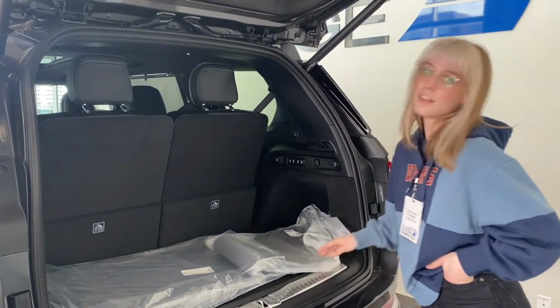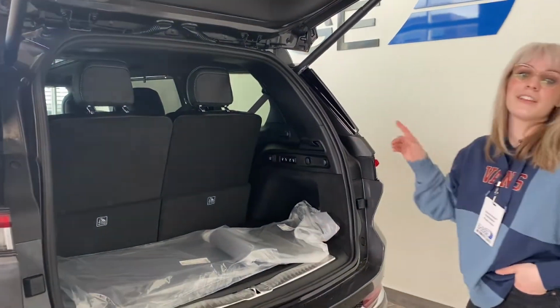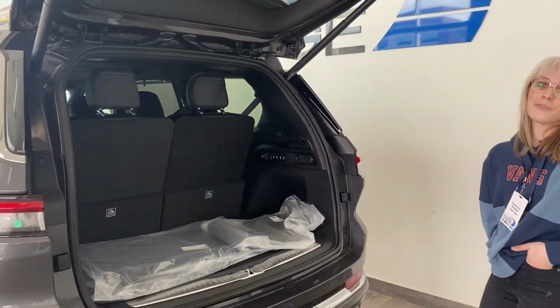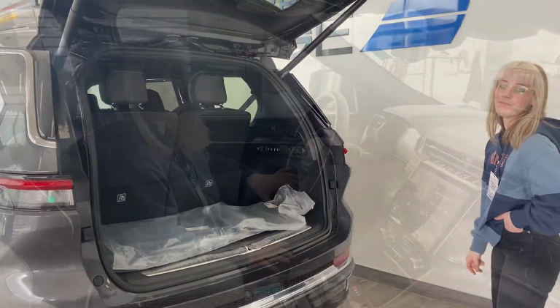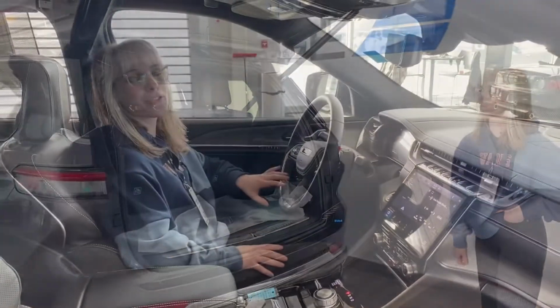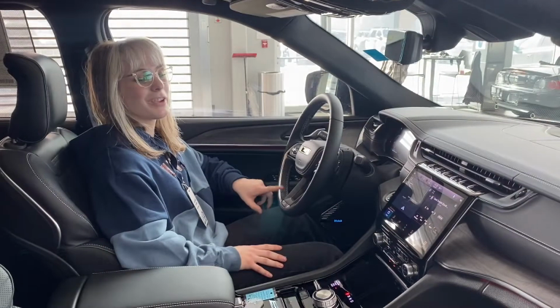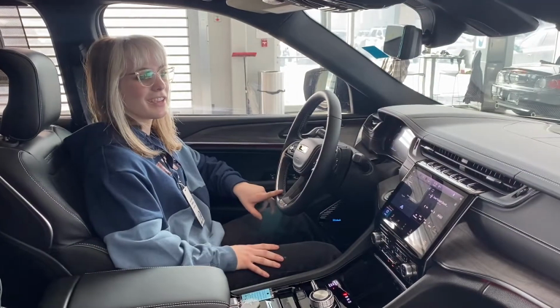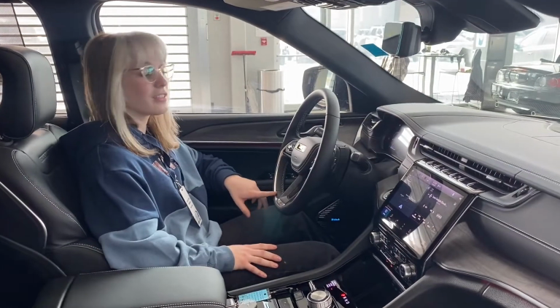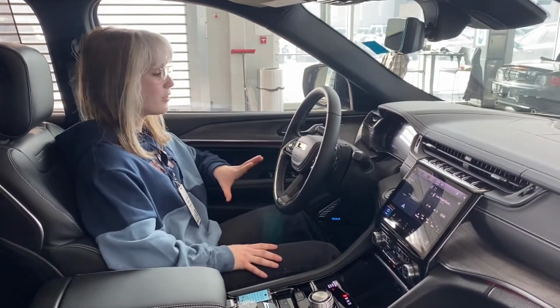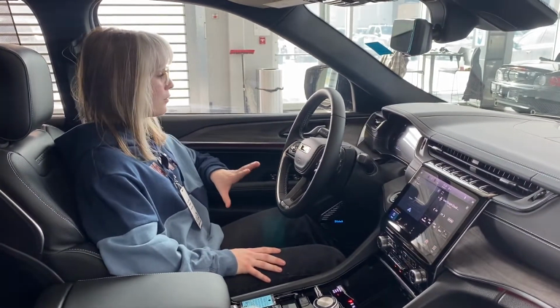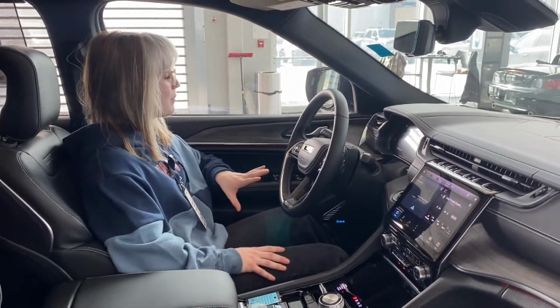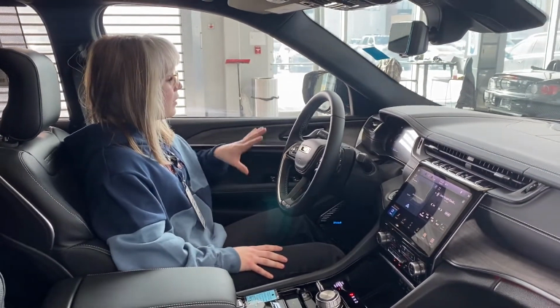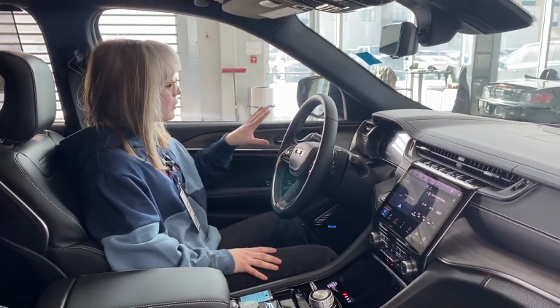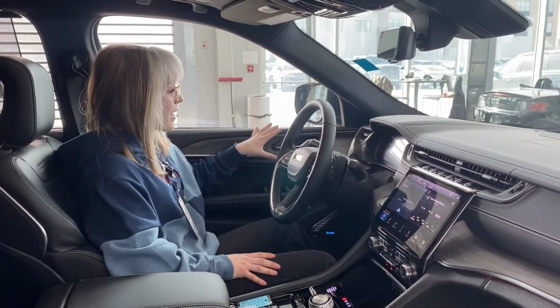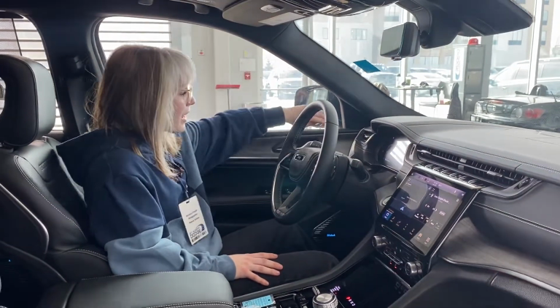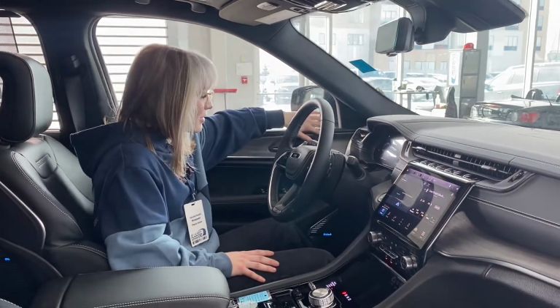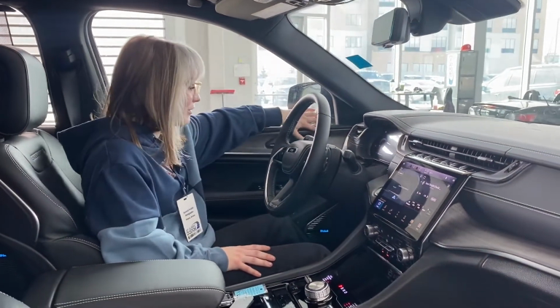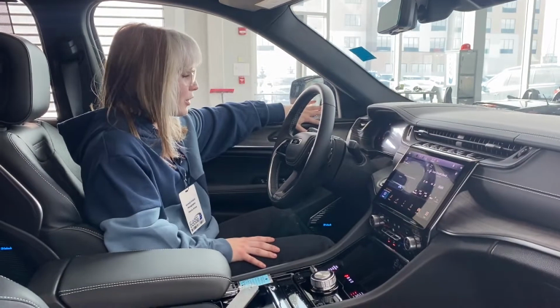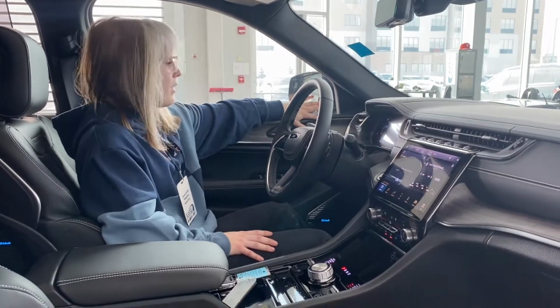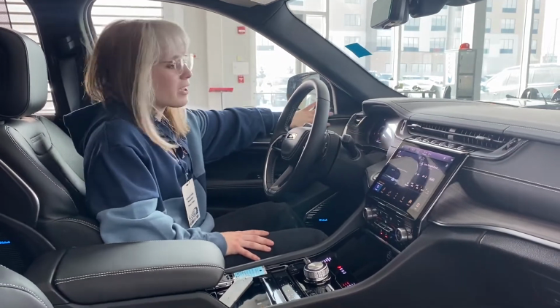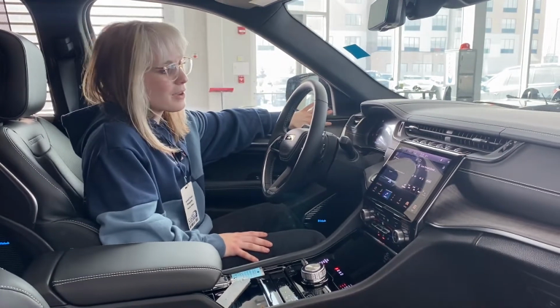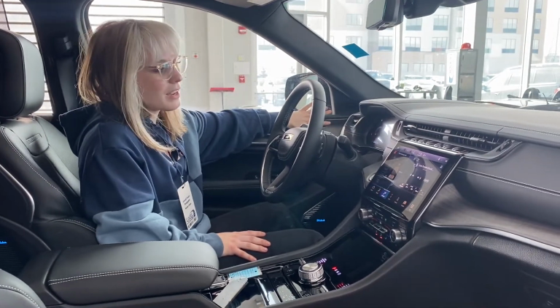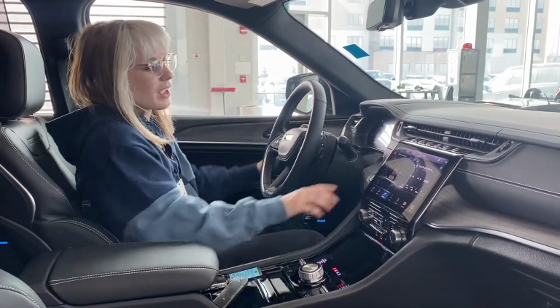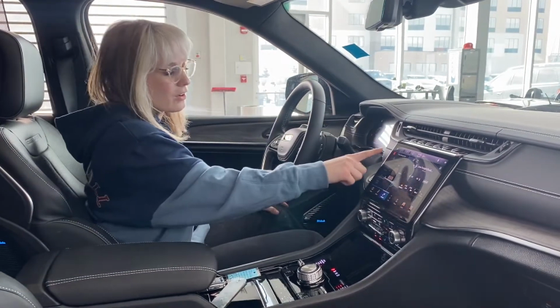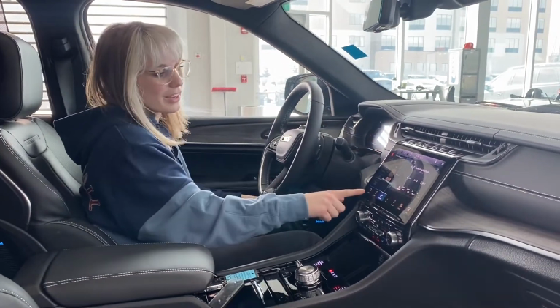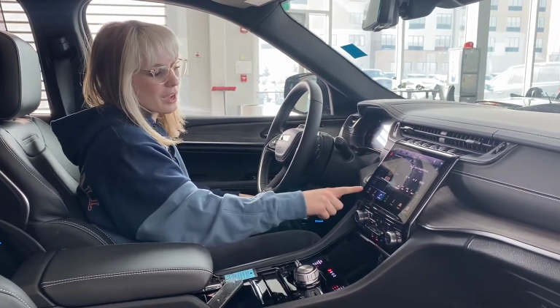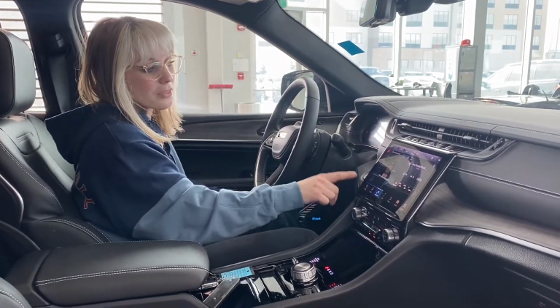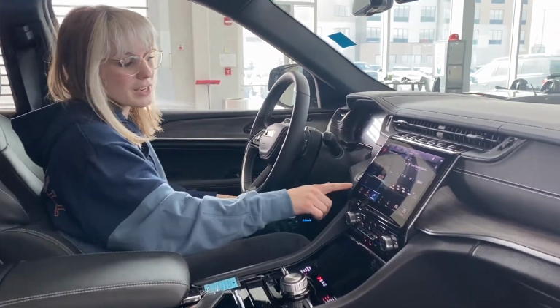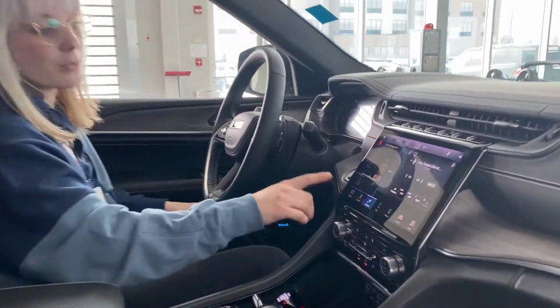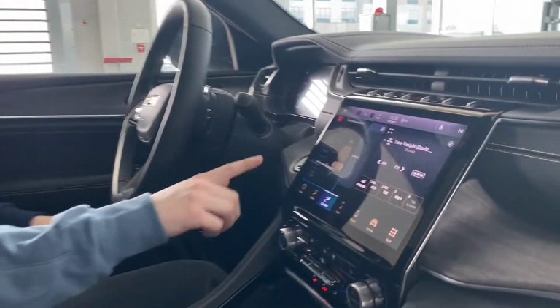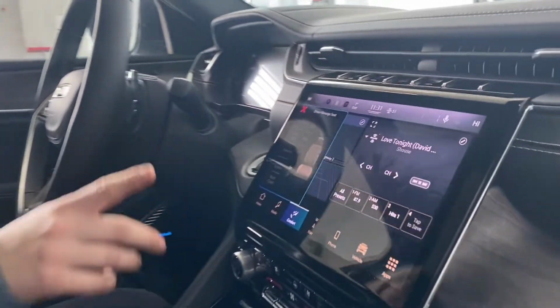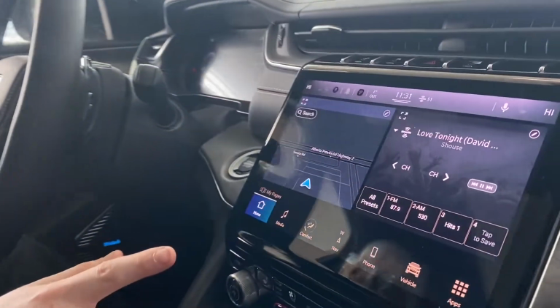Join me on the inside for more. Thanks for joining me on the inside guys, lots to go over here. Looking at the door panel, we have our massage seat feature — you press that button and all of your settings will come up on the screen here for both the driver and the passenger.